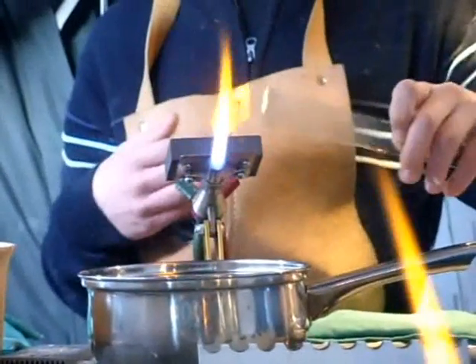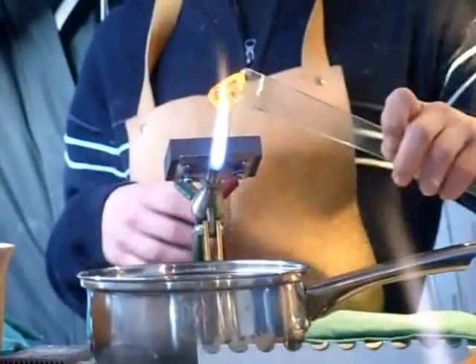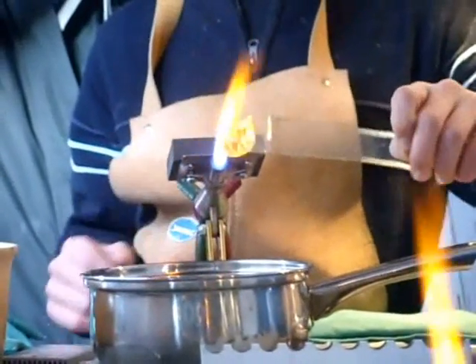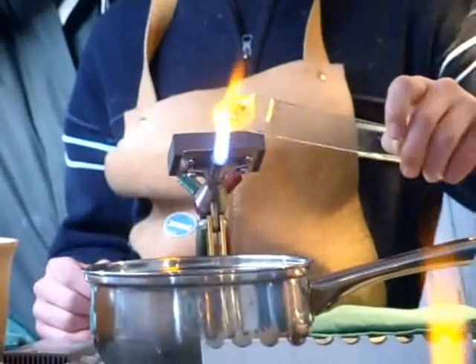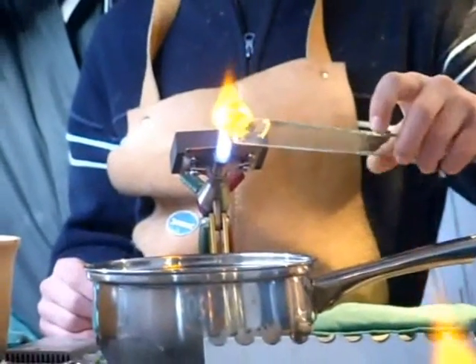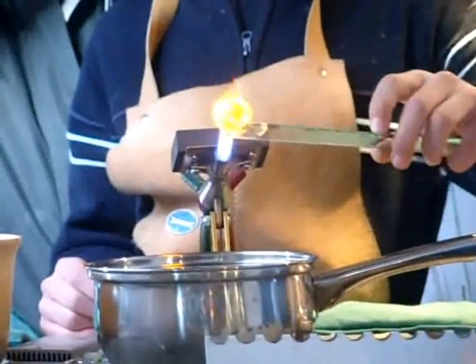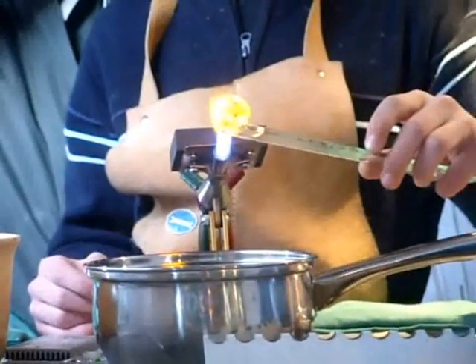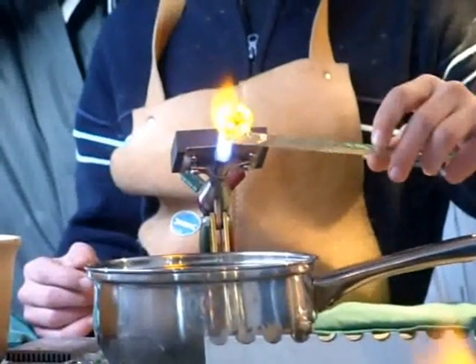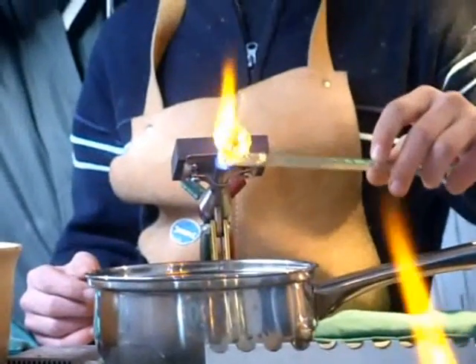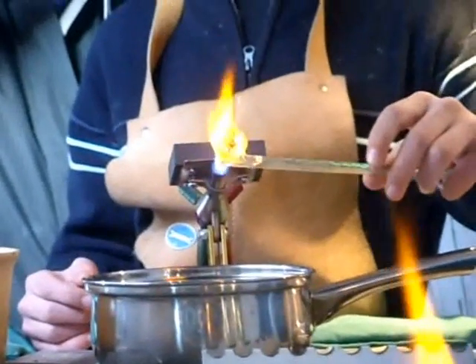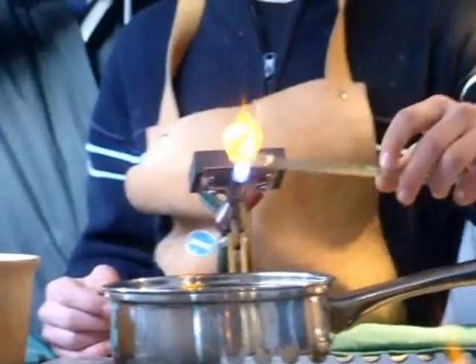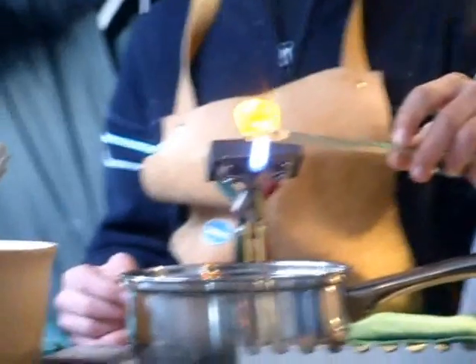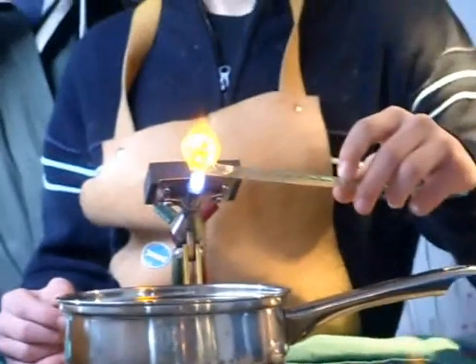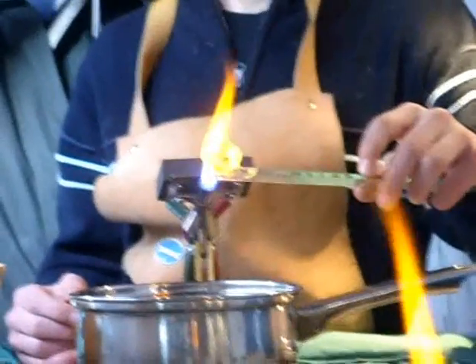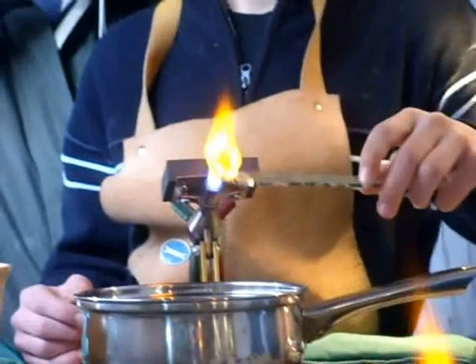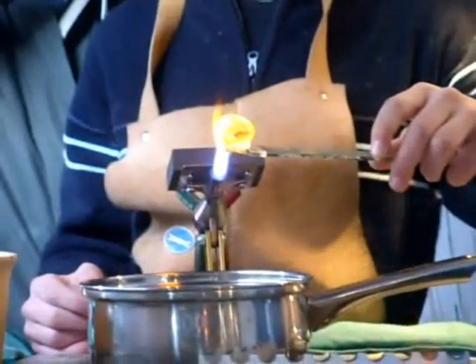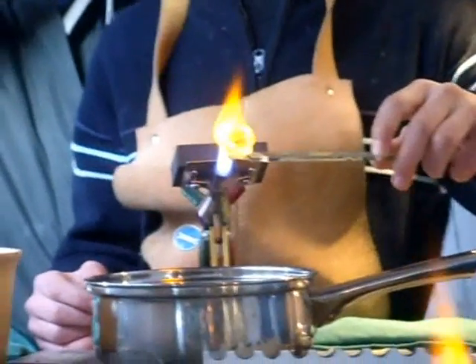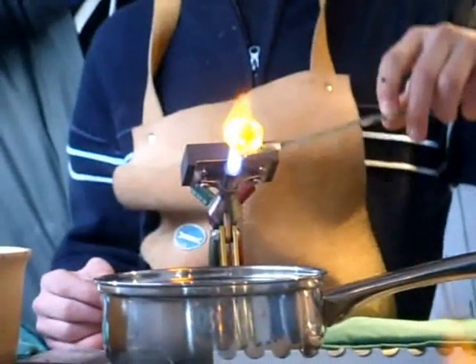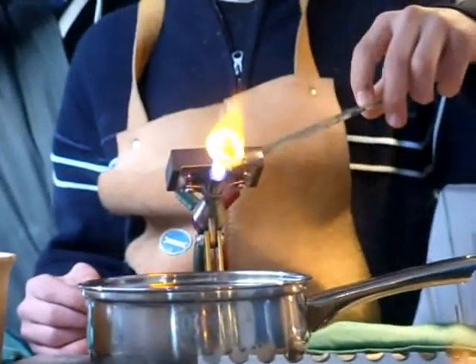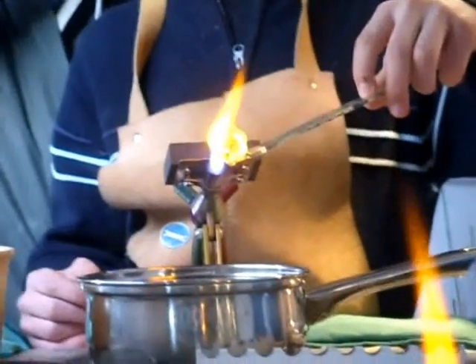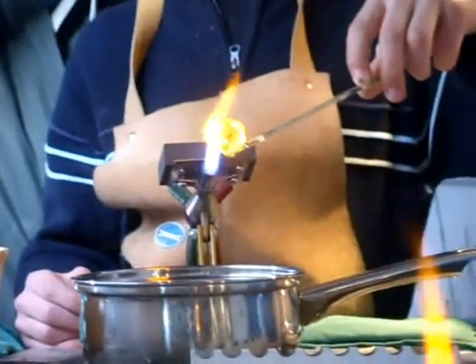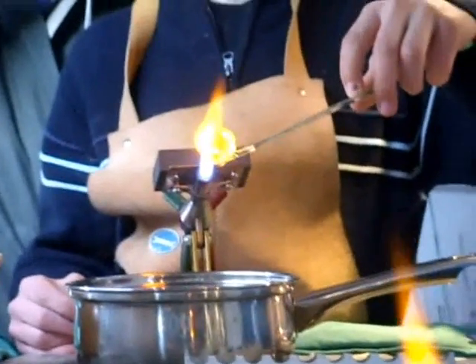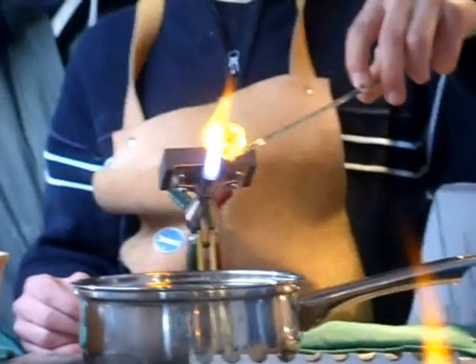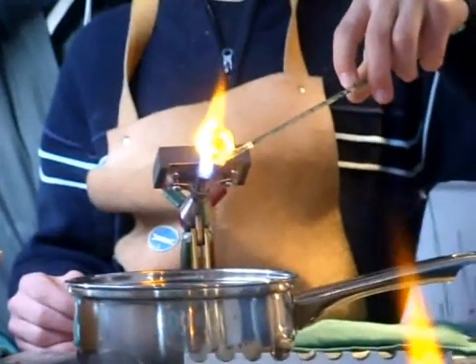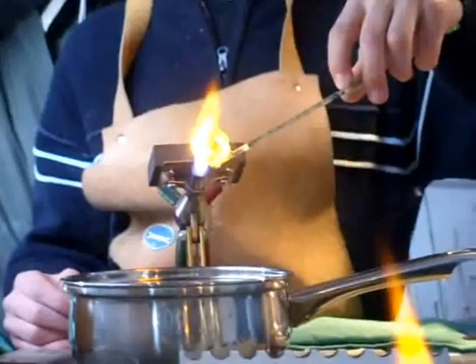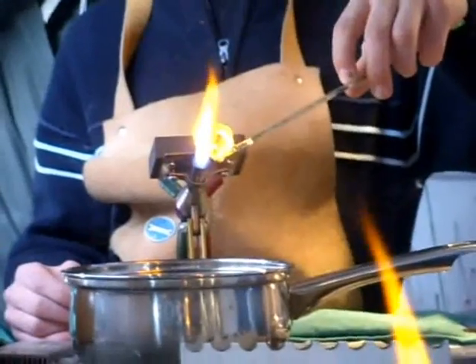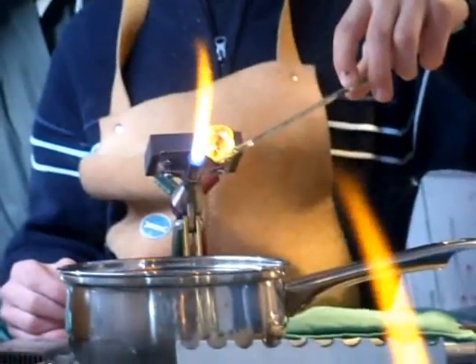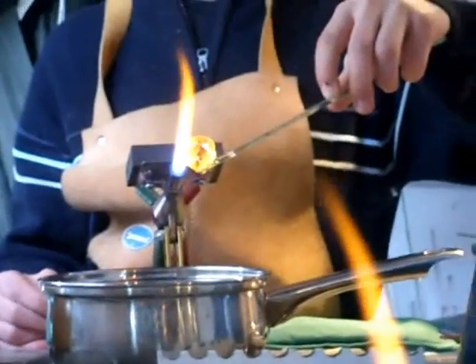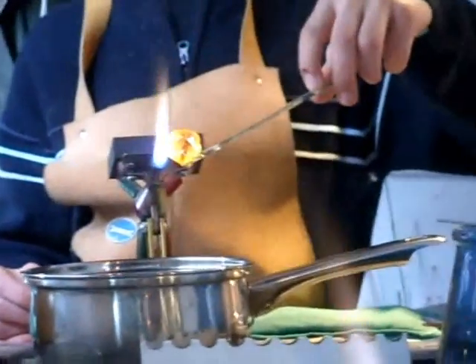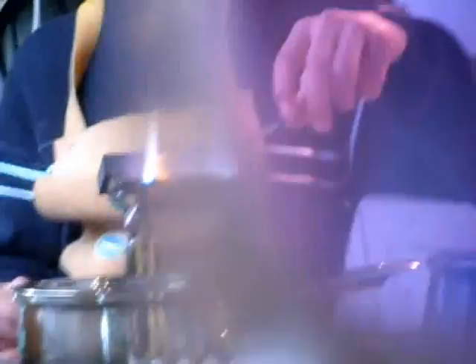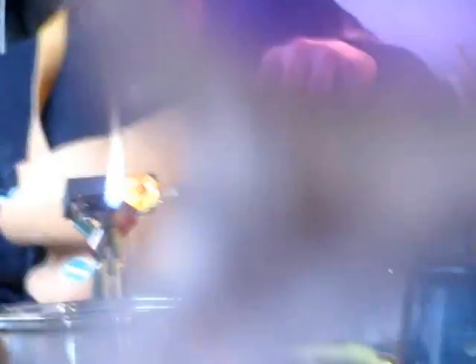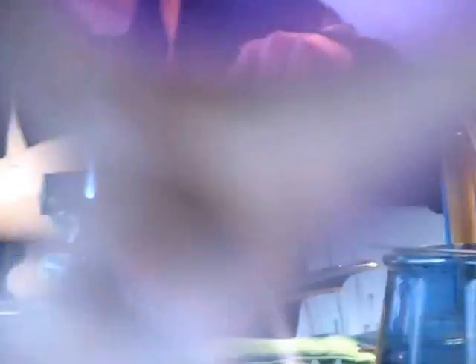Hello, today I'm going to make something called Prince Rupert's Drop. Prince Rupert's Drops are just tadpole-shaped pieces of glass, and you can see I'm just making it out of a normal piece of window glass.